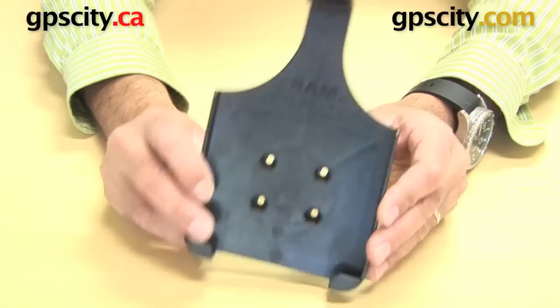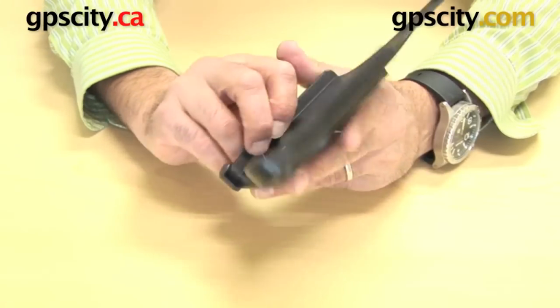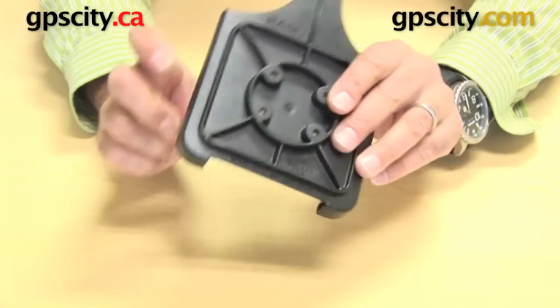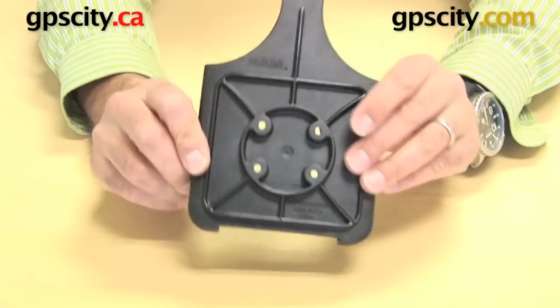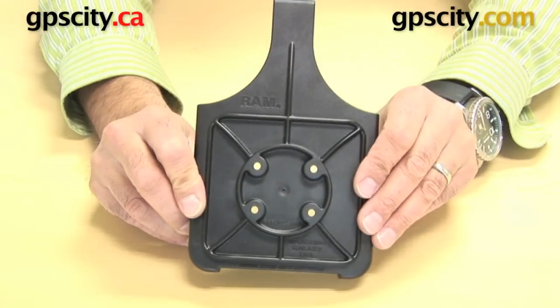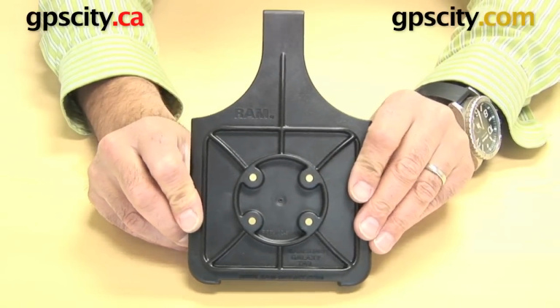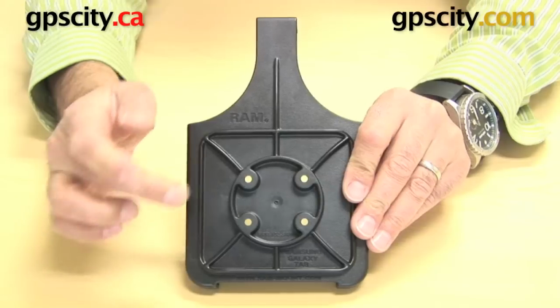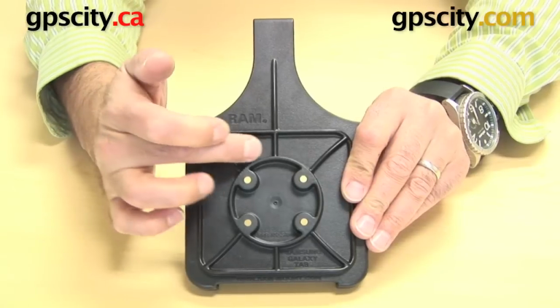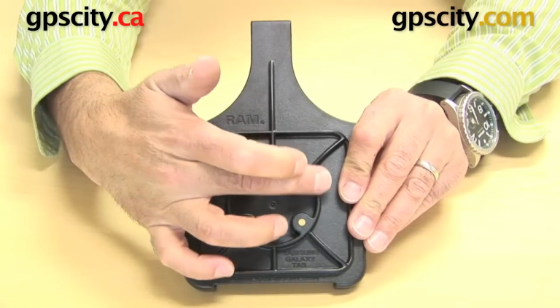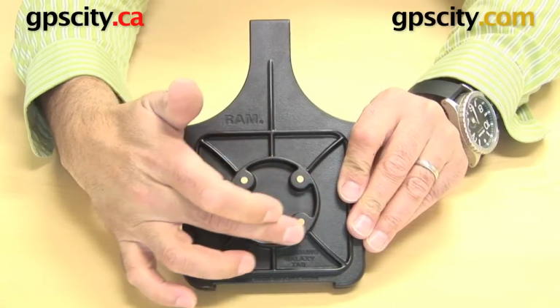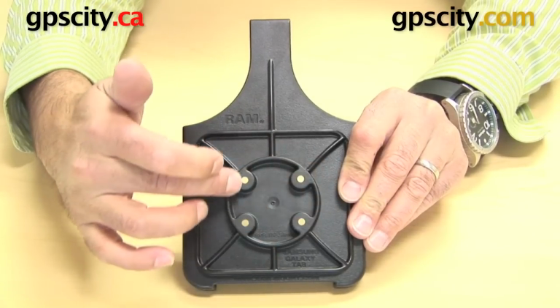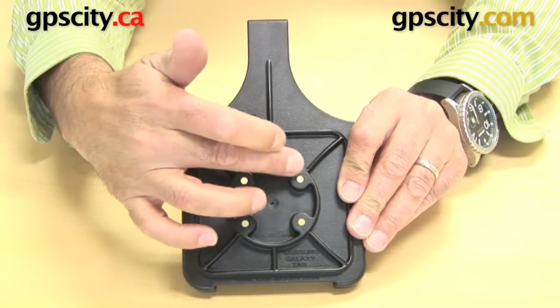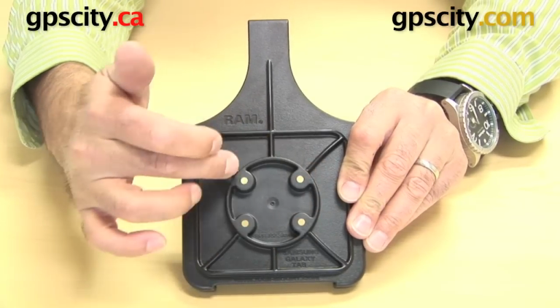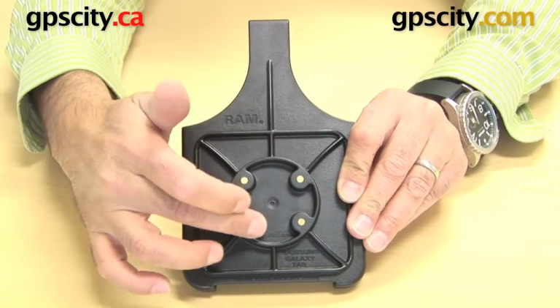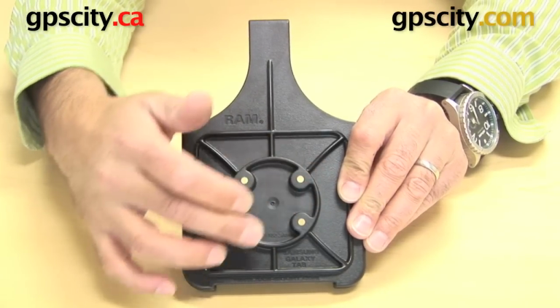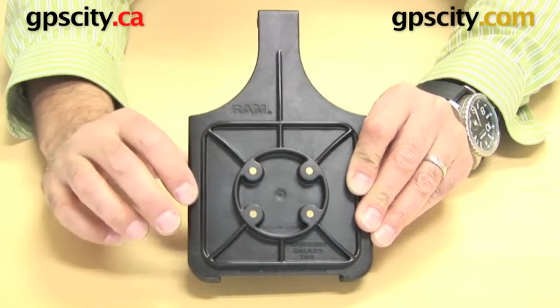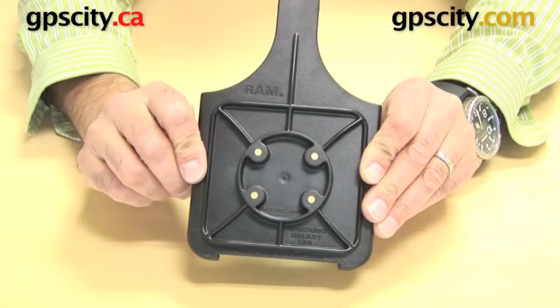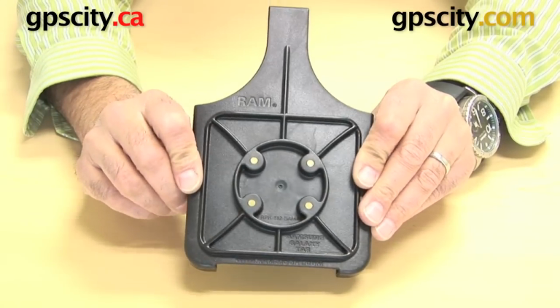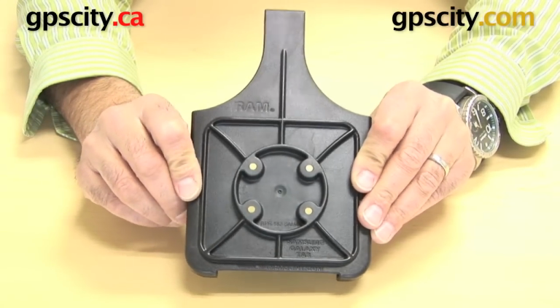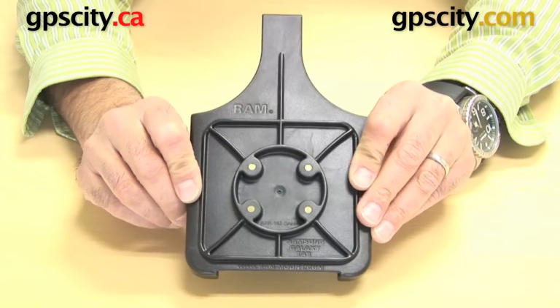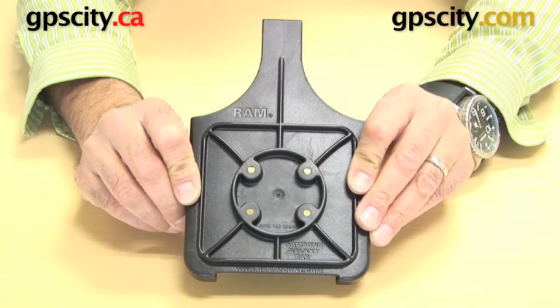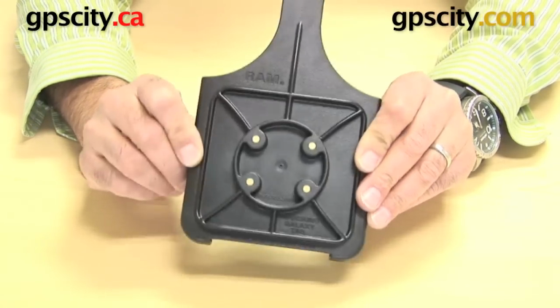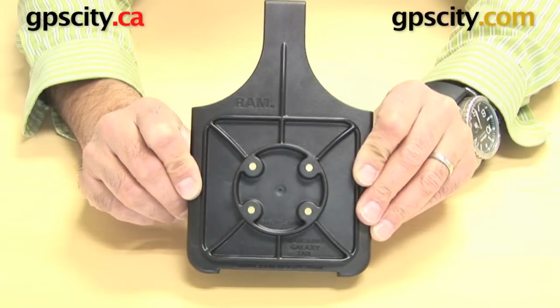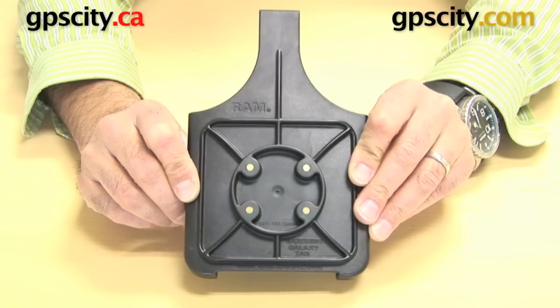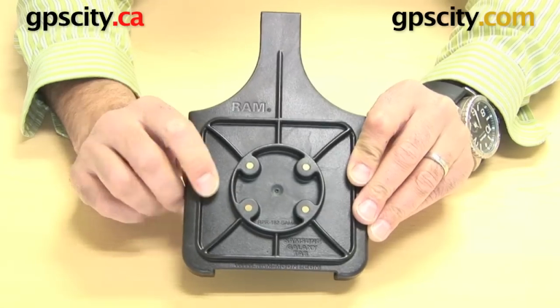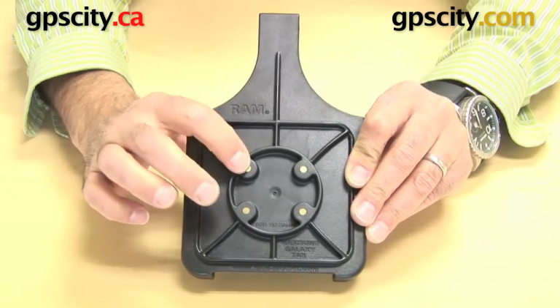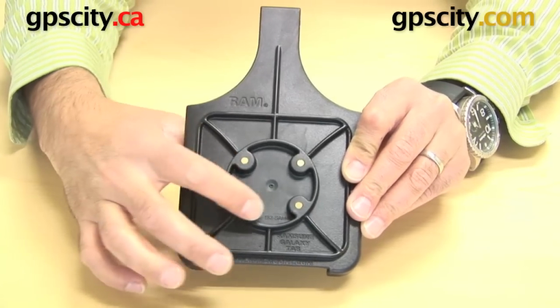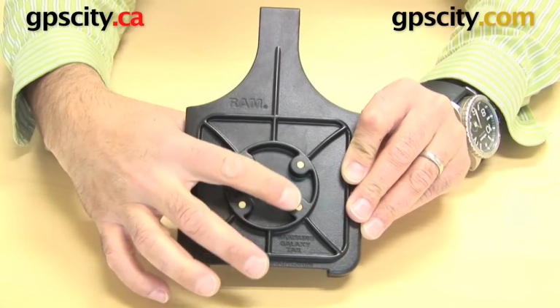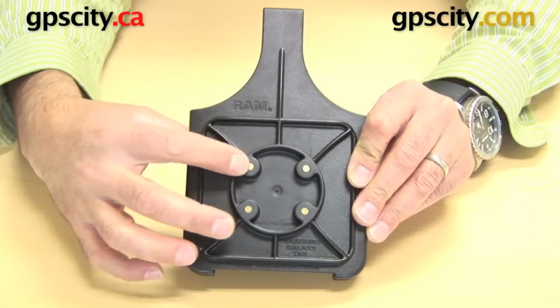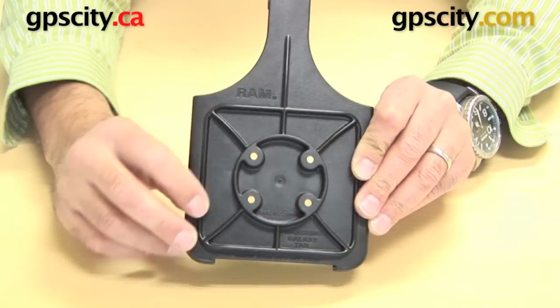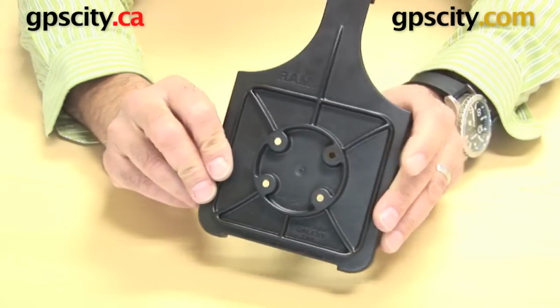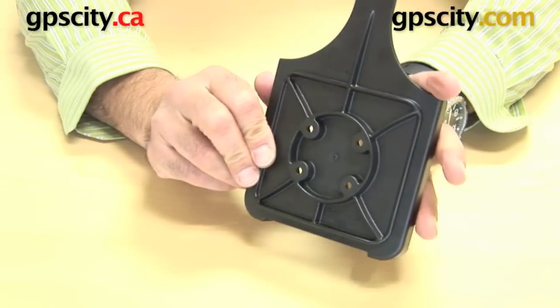First I want to show you the back of the cradle. You can see here there's a circle shape with four holes. What that is is the mounting point for this cradle to connect to a RAM mounting system. These holes are actually an AMPS hole pattern.